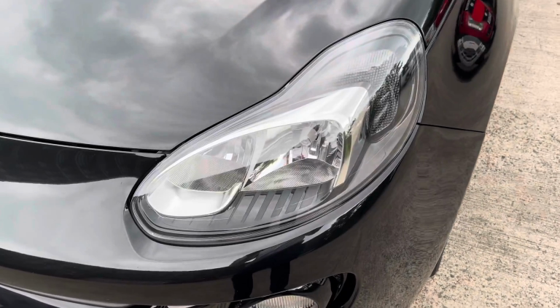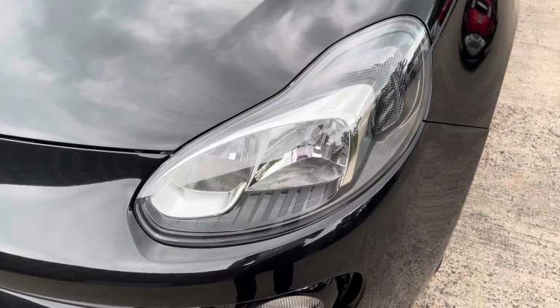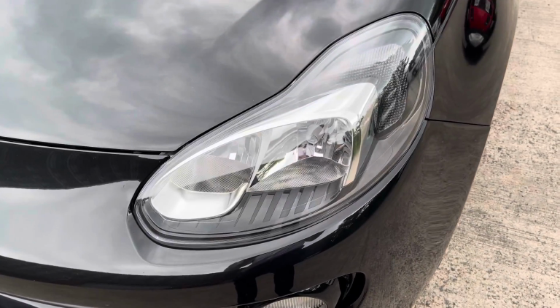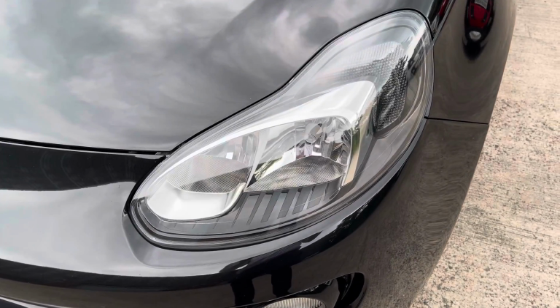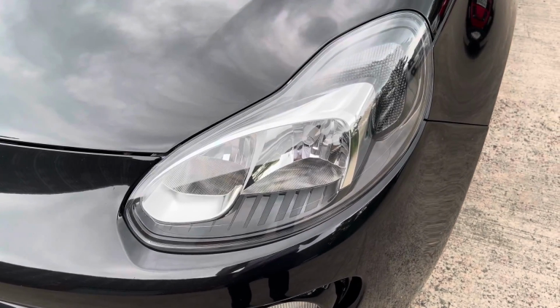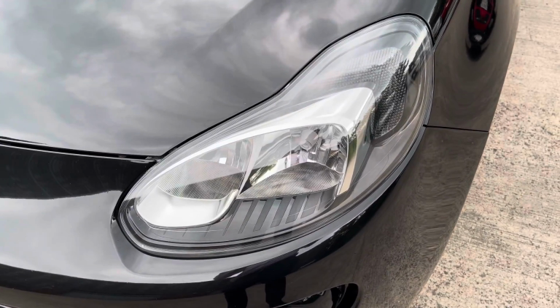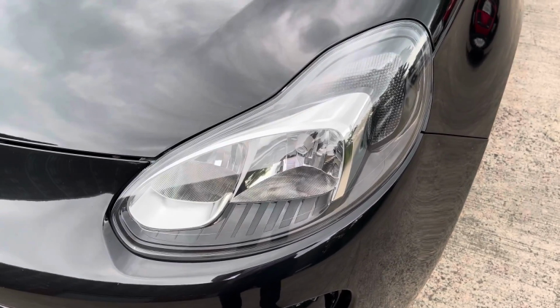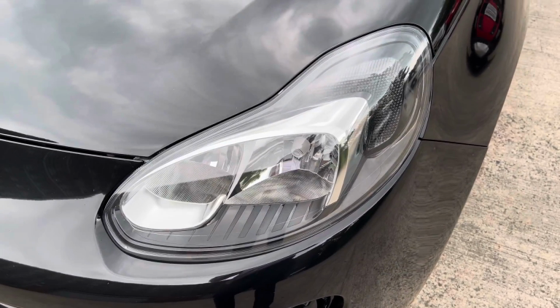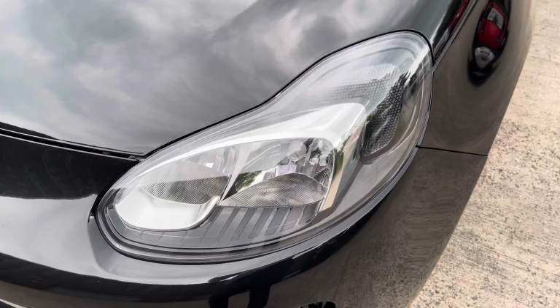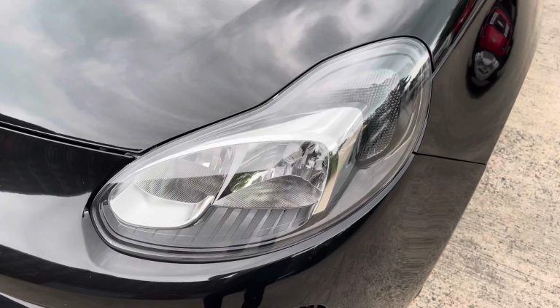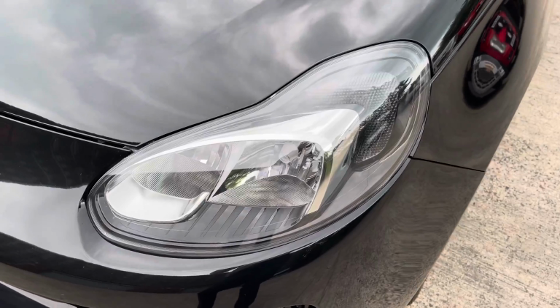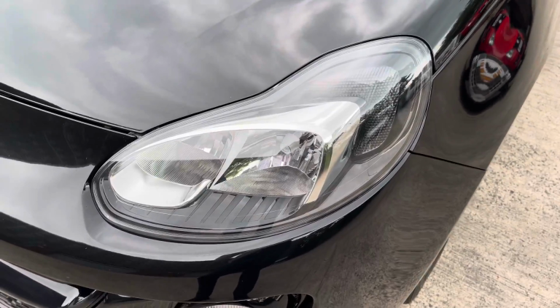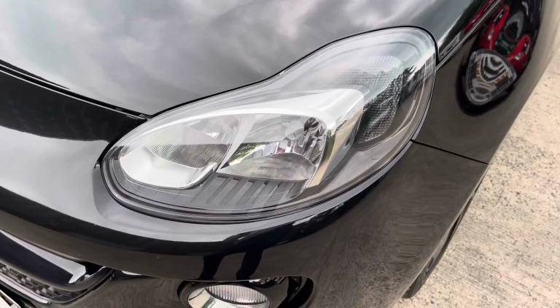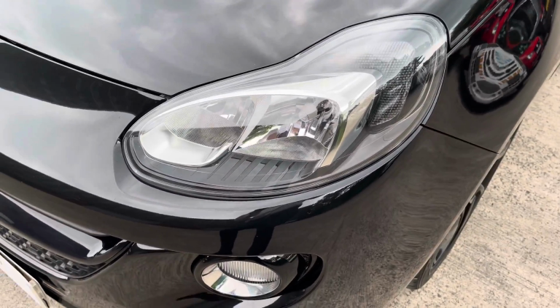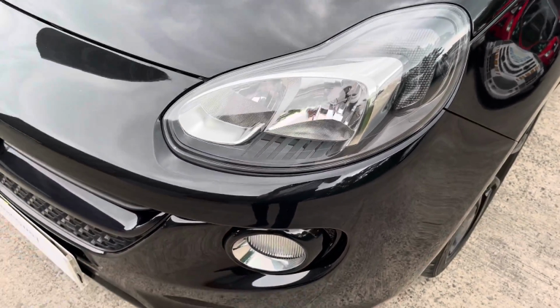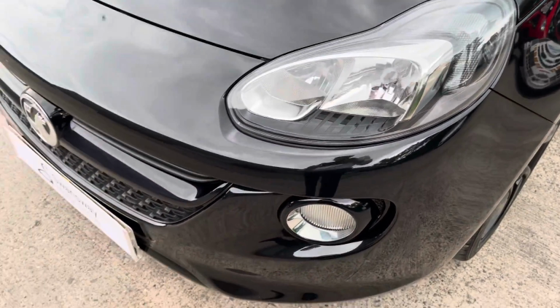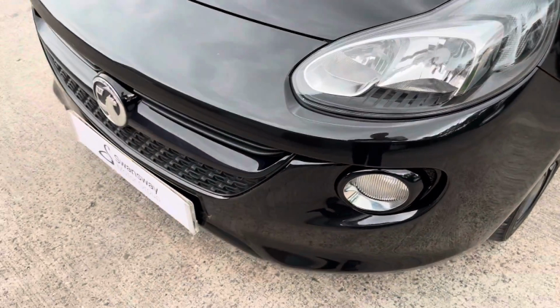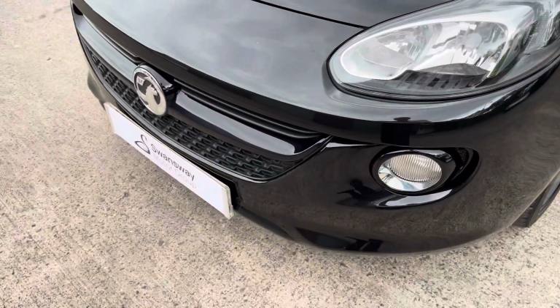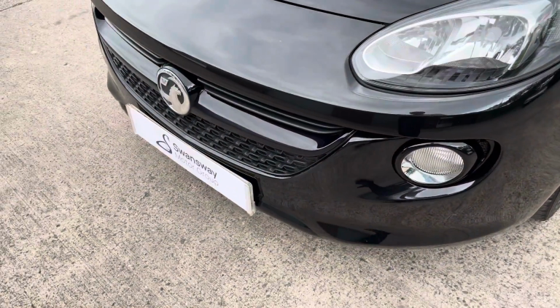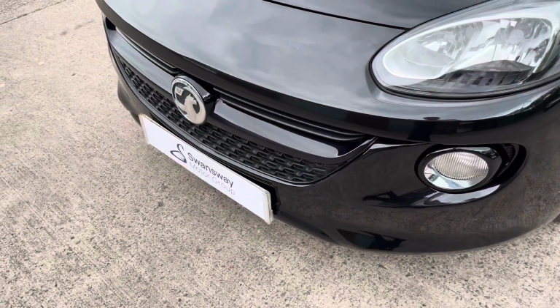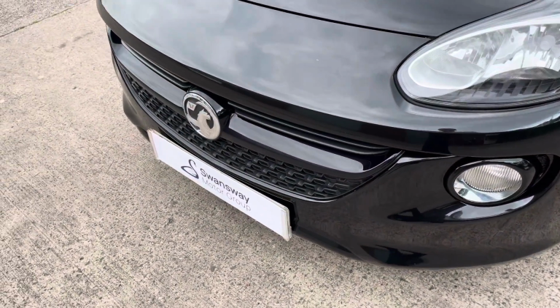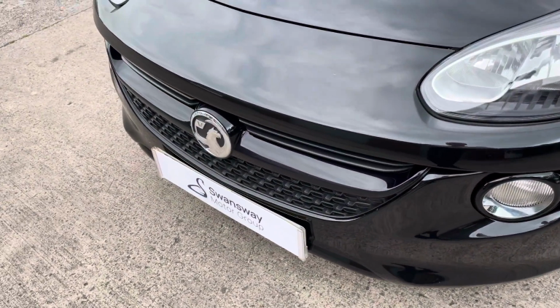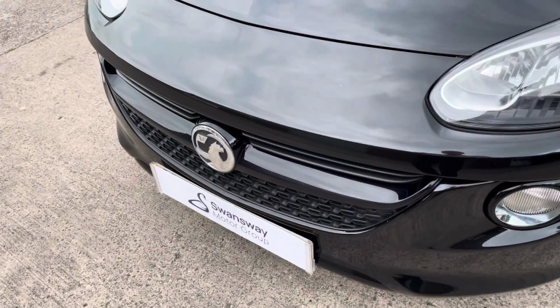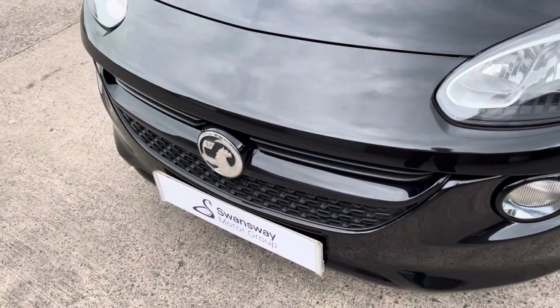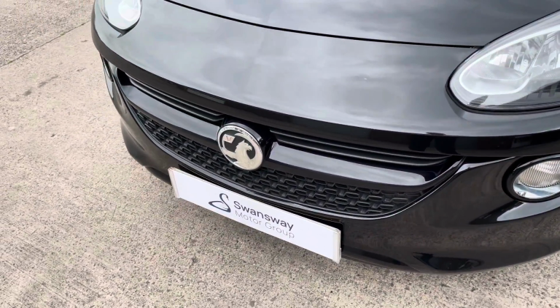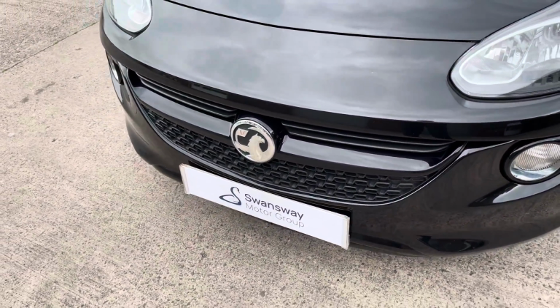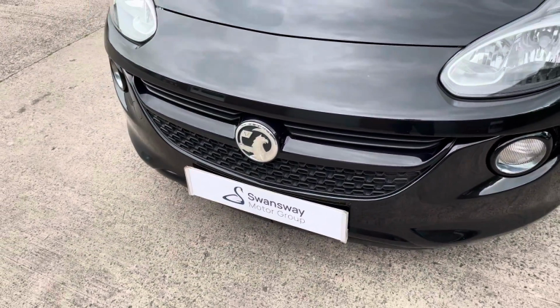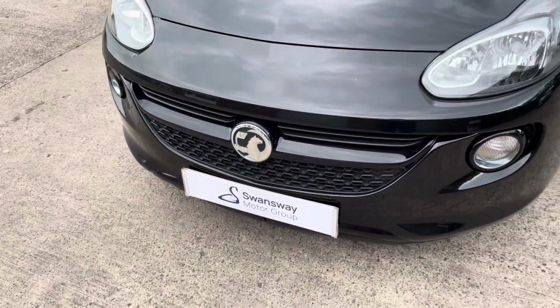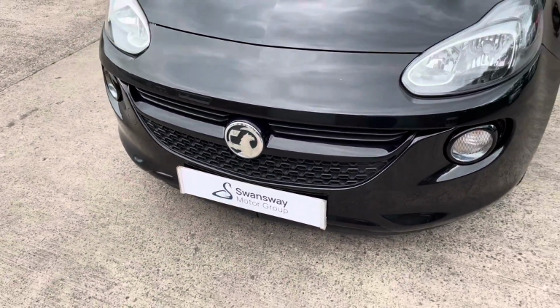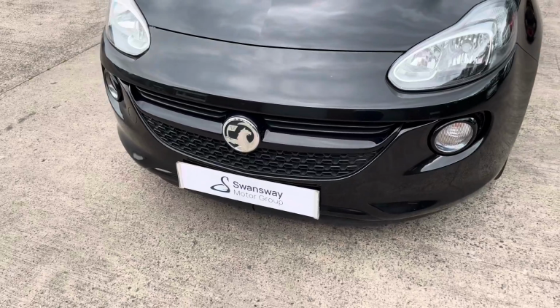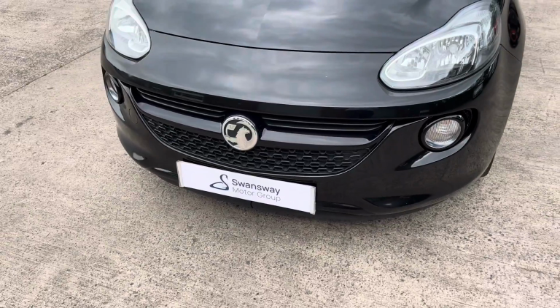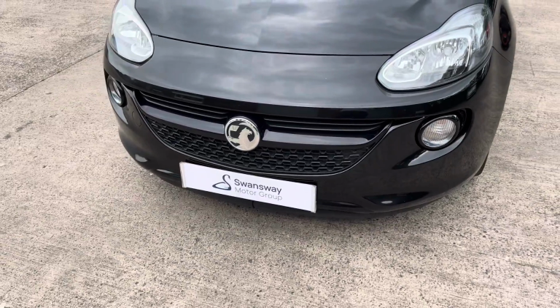At the front of the car we have the sharp looking headlights on display here, along with the vehicle's gloss black front grille with the central Vauxhall emblem.